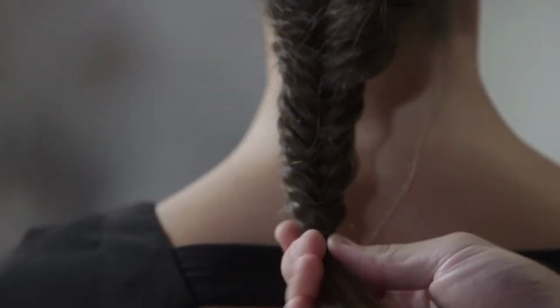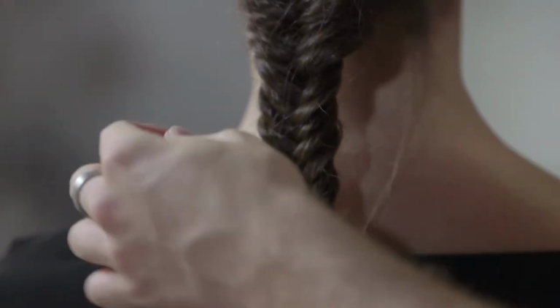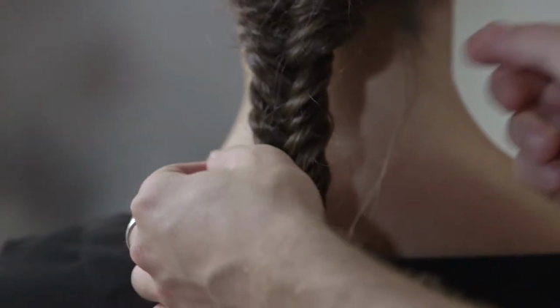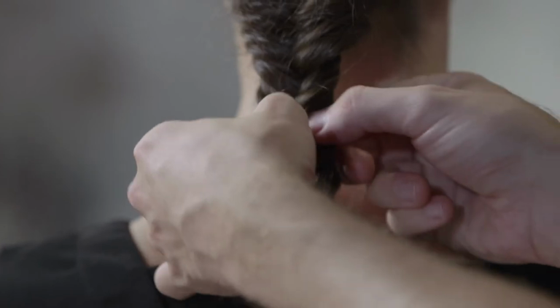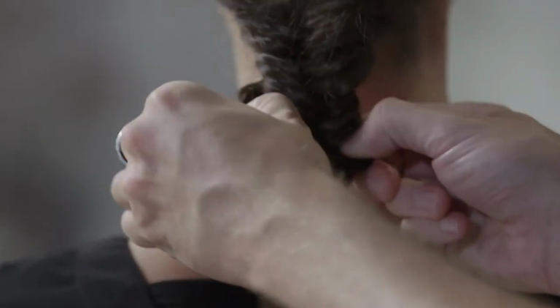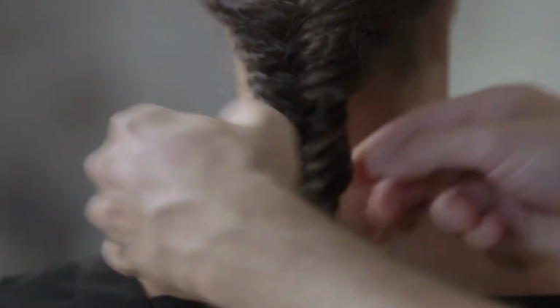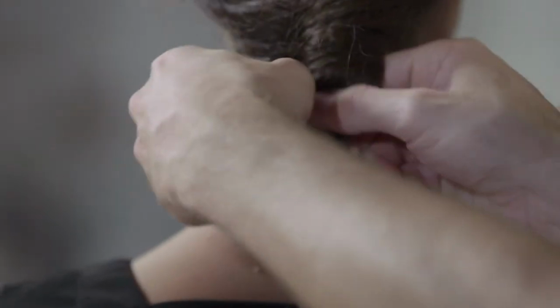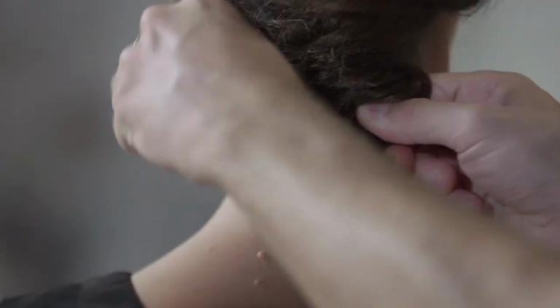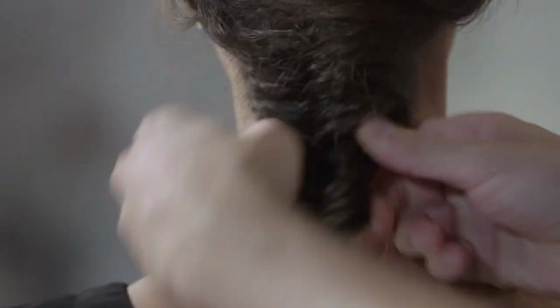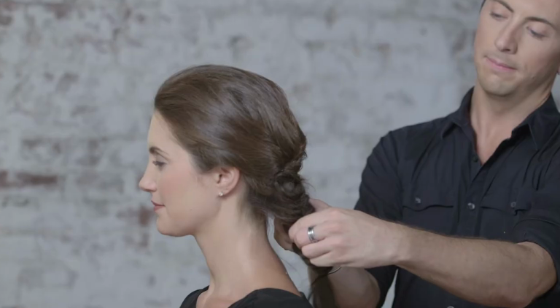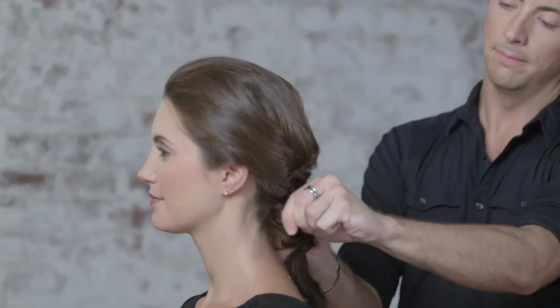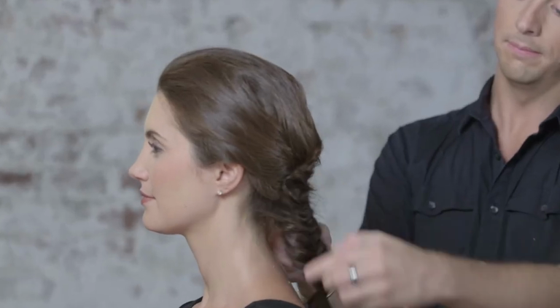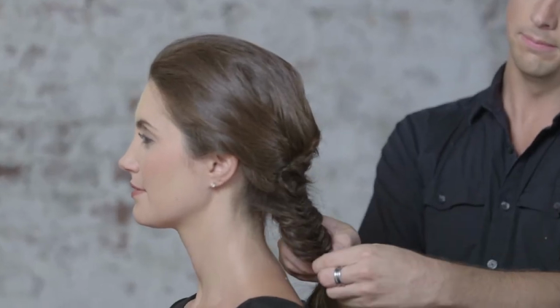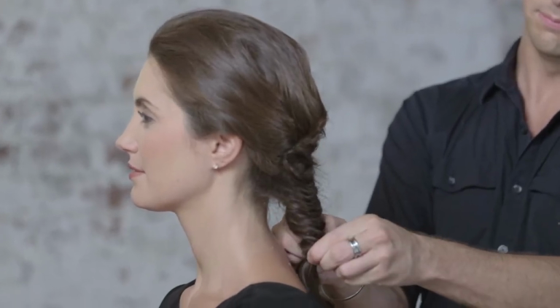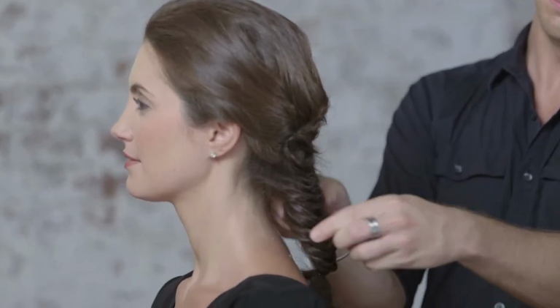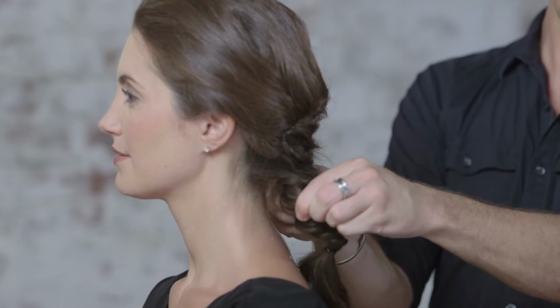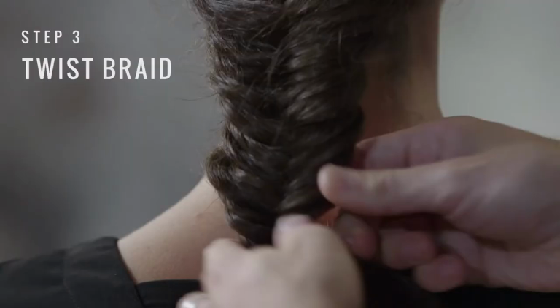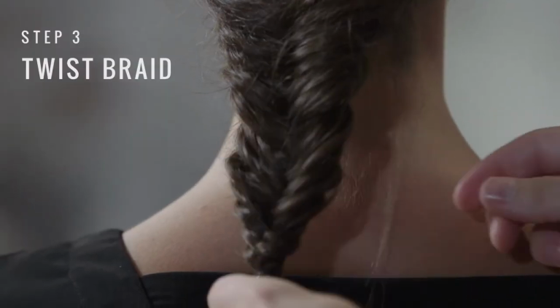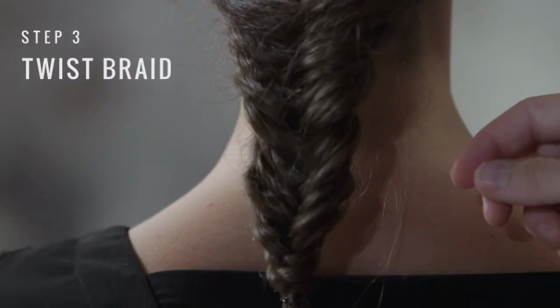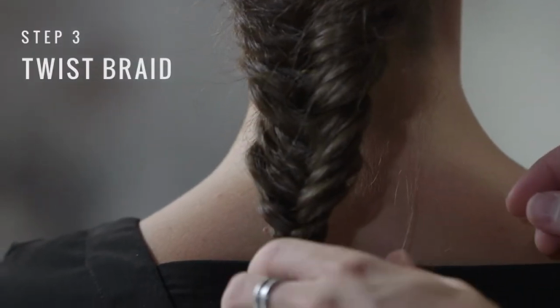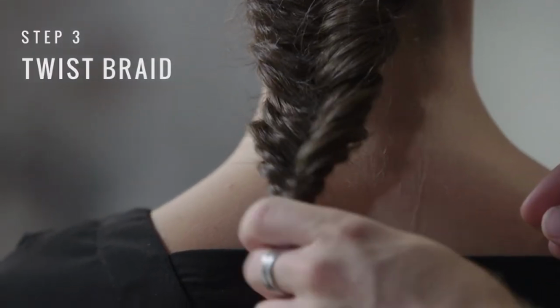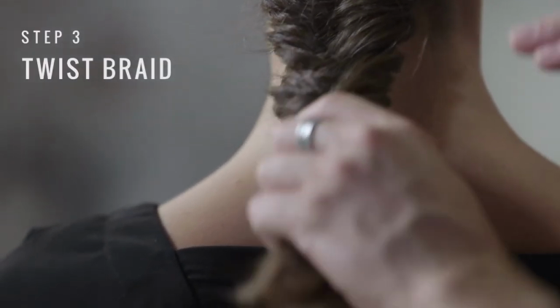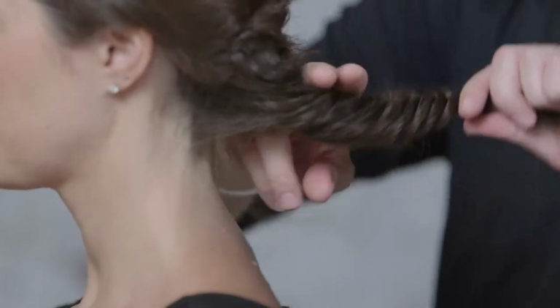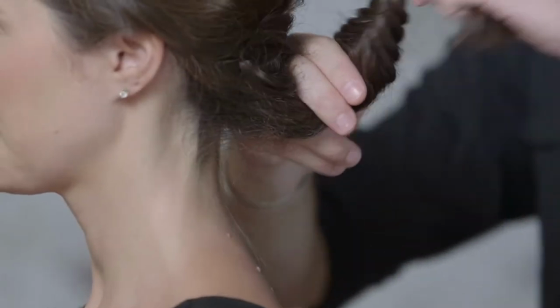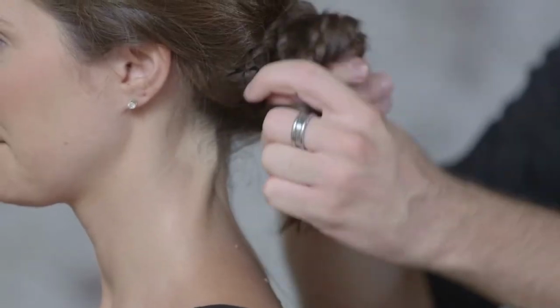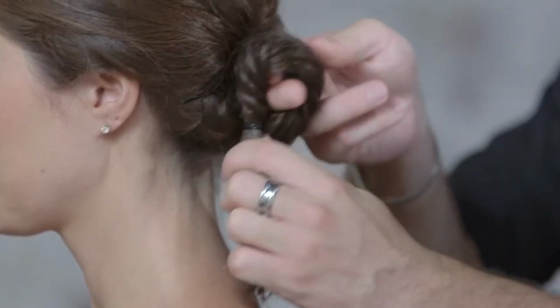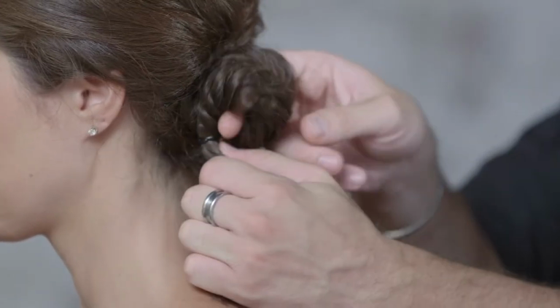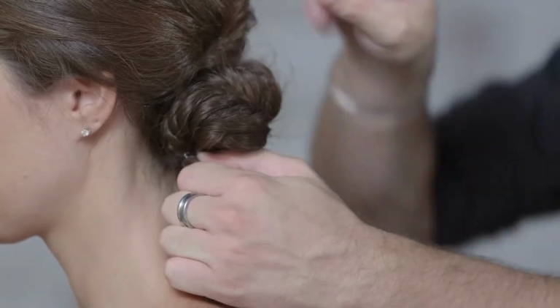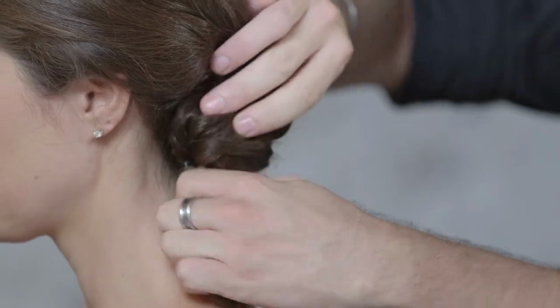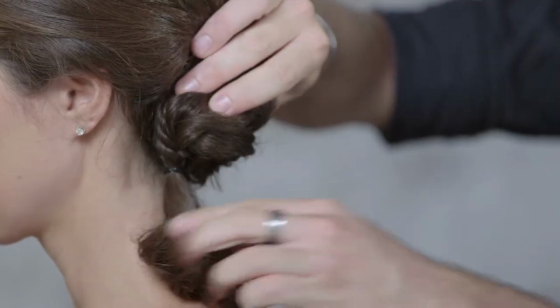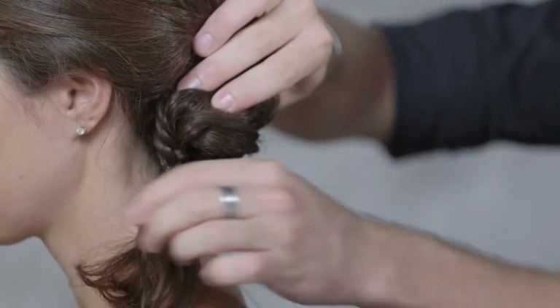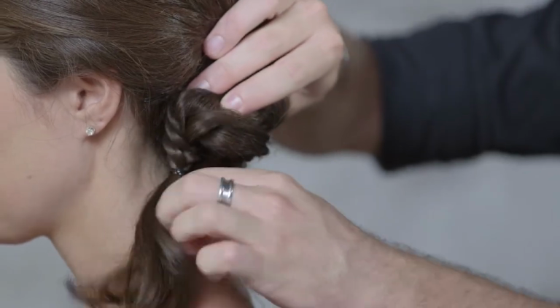I'm going to loosen the braid by pulling on it with my fingers. Once your braid is nice and fluffy, we're just going to twist it over itself once, leaving our ends hanging out to the side.